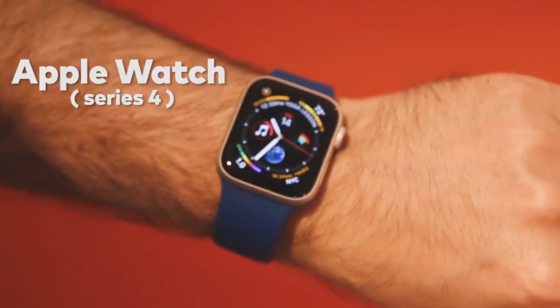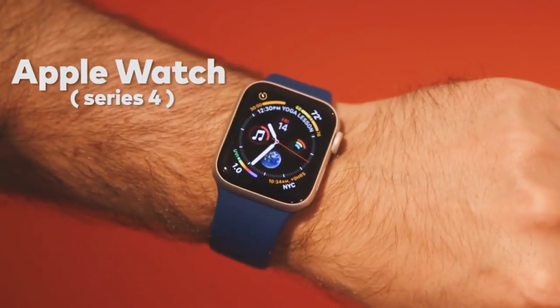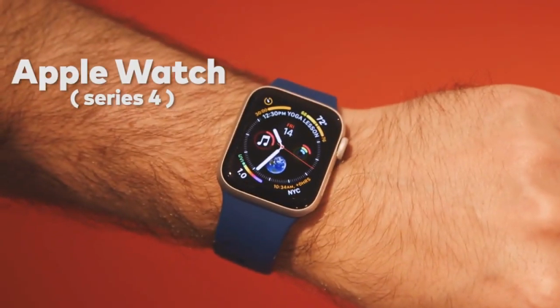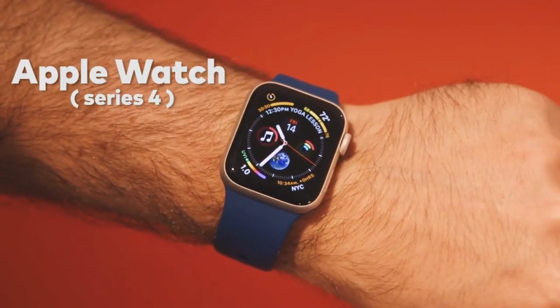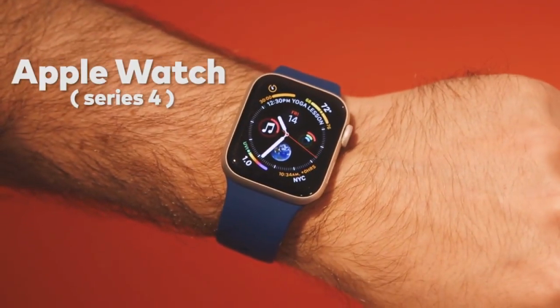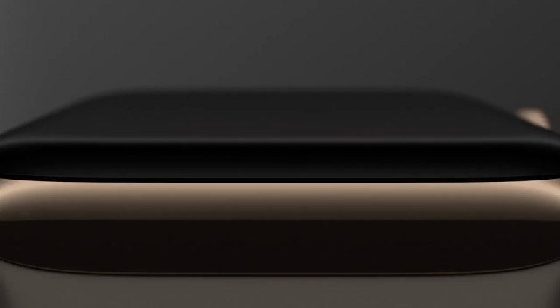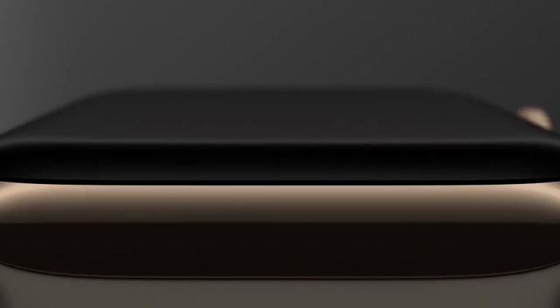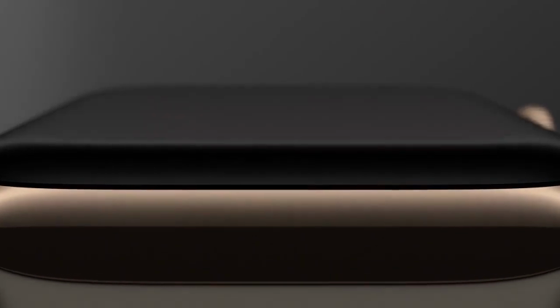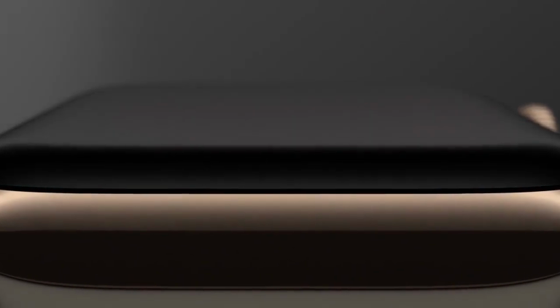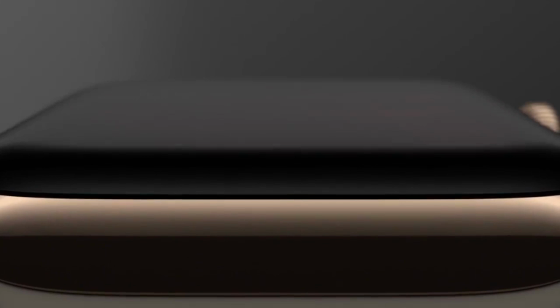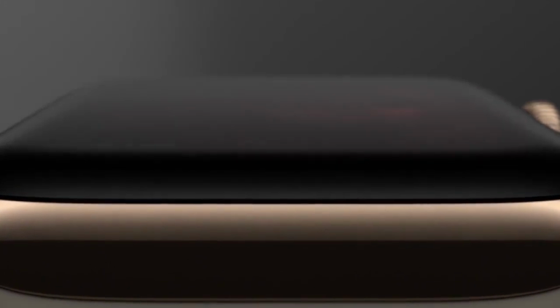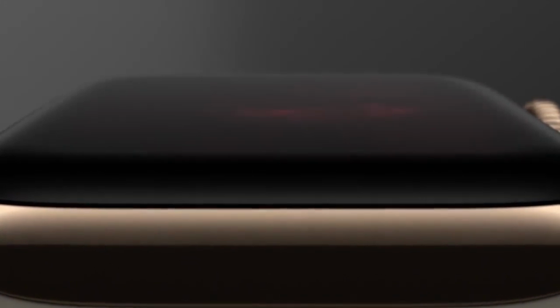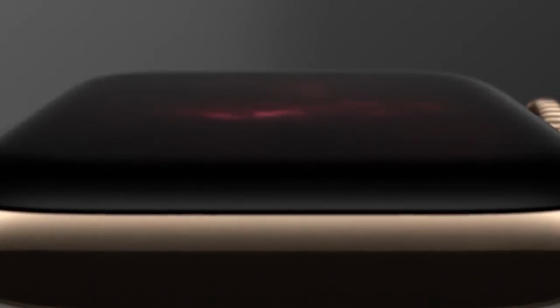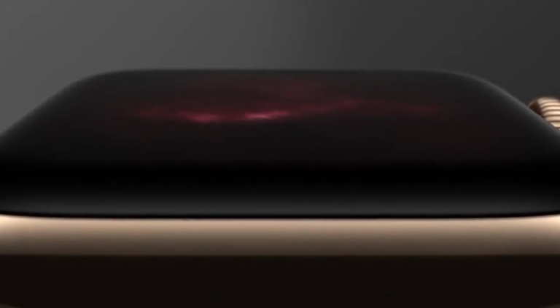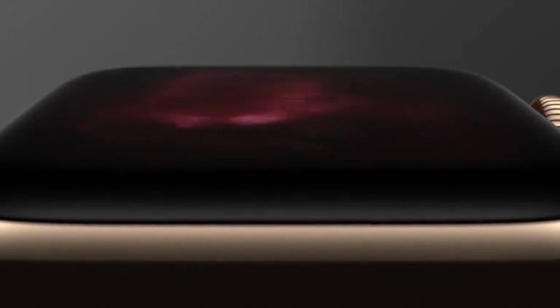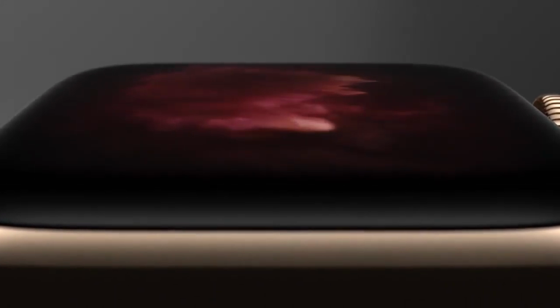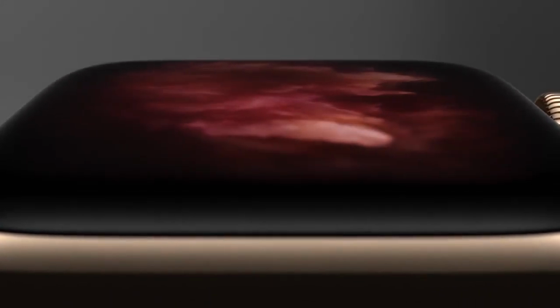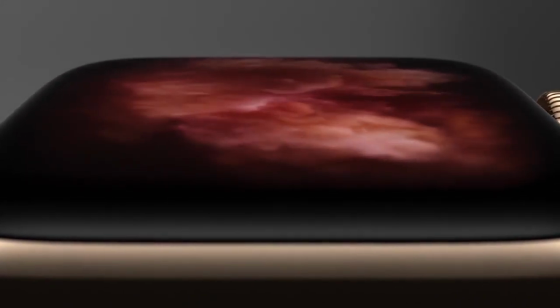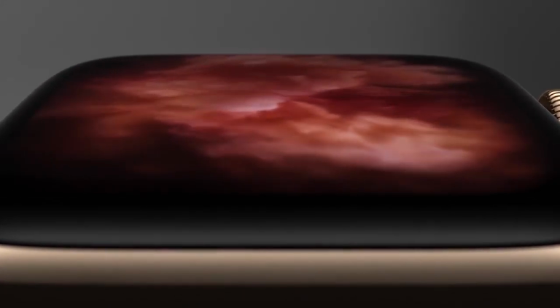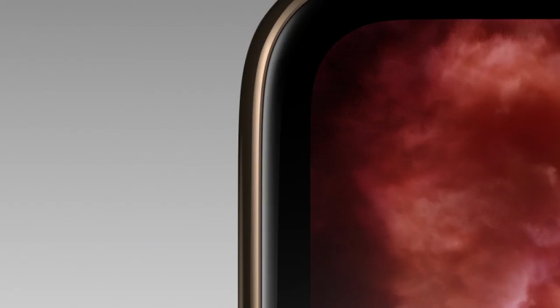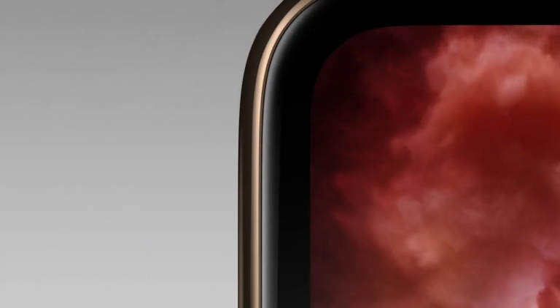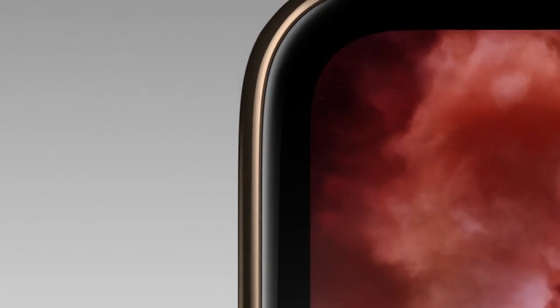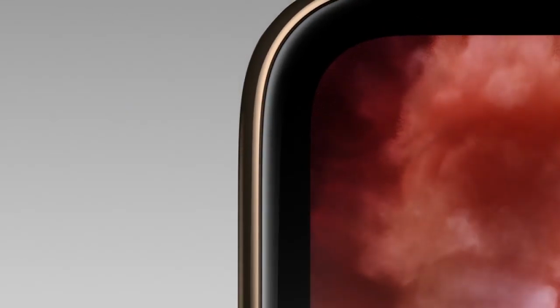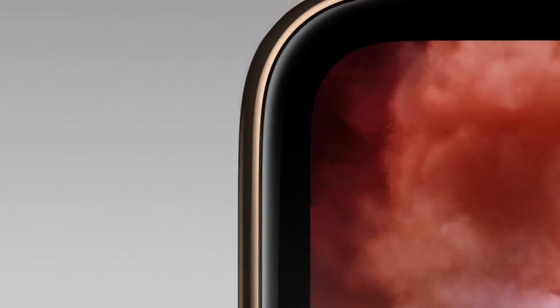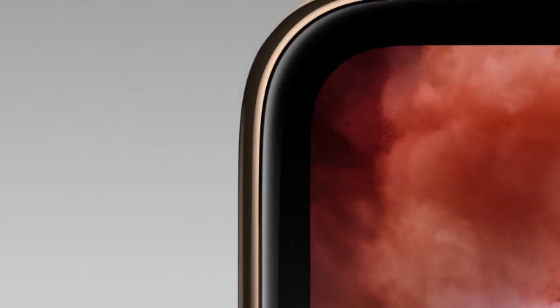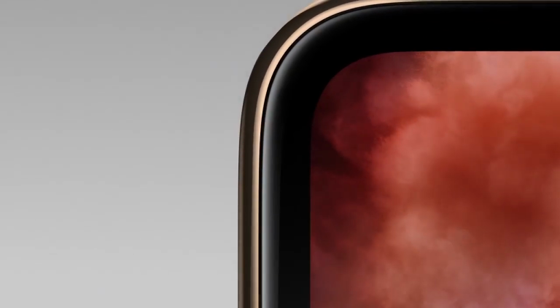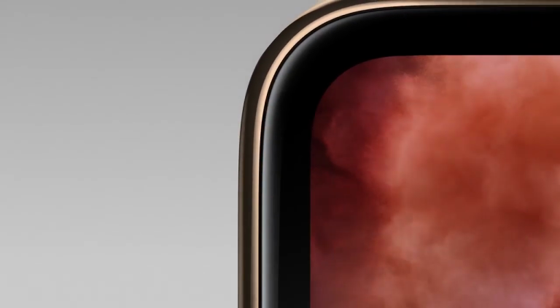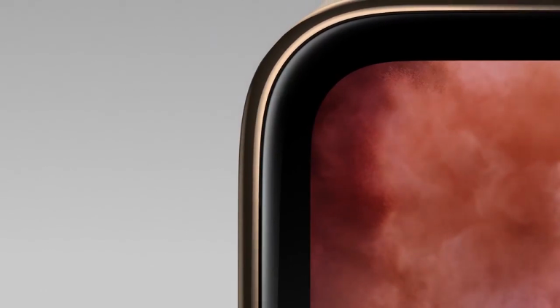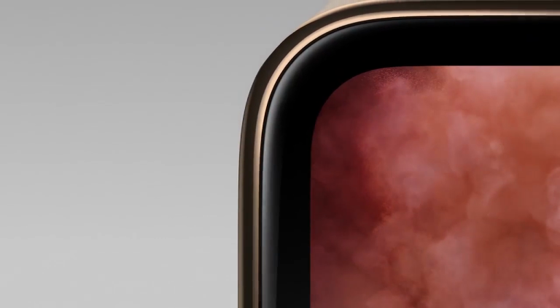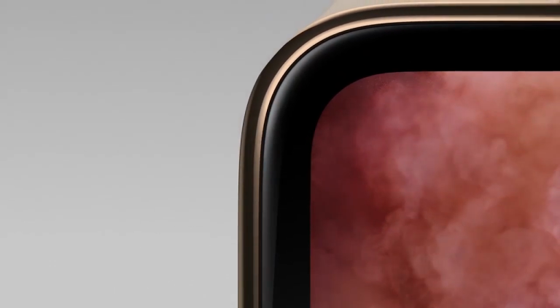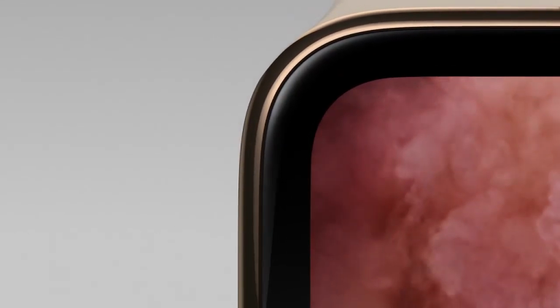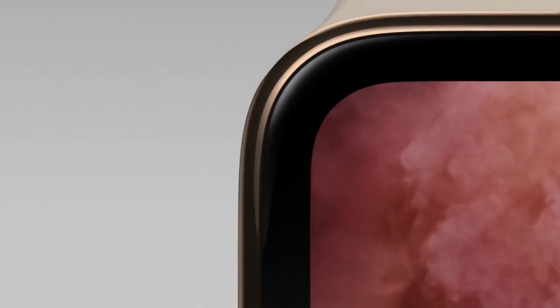The Apple Watch Series 4. The wearable is bigger now — it comes in 40 and 44 millimeter sizes, Apple rounded the screen's edges, and the watch is thinner than the previous generation.